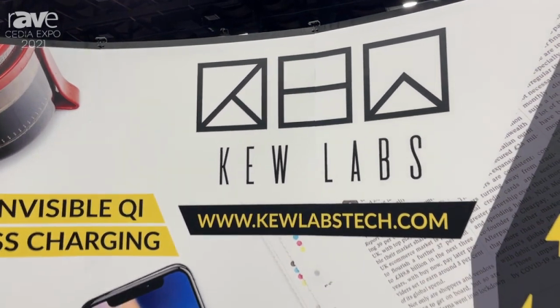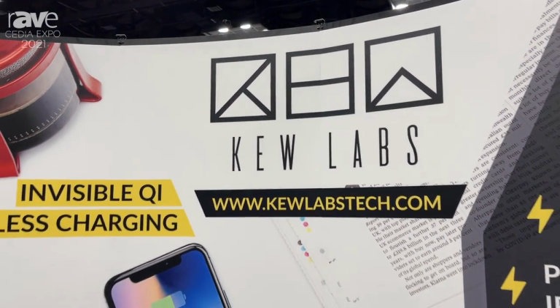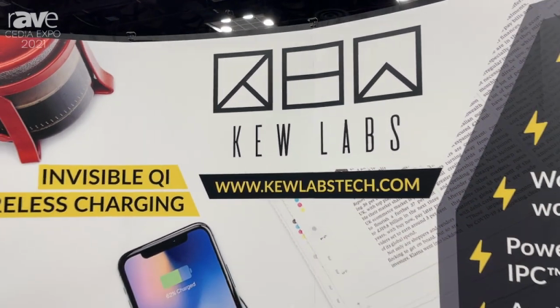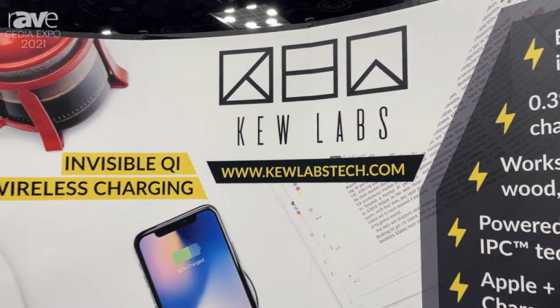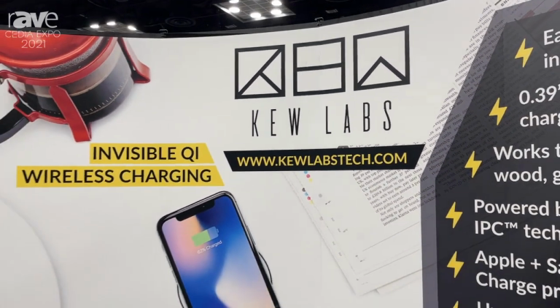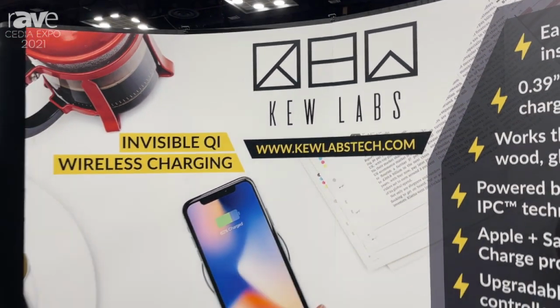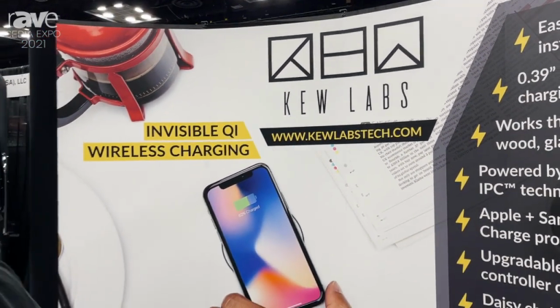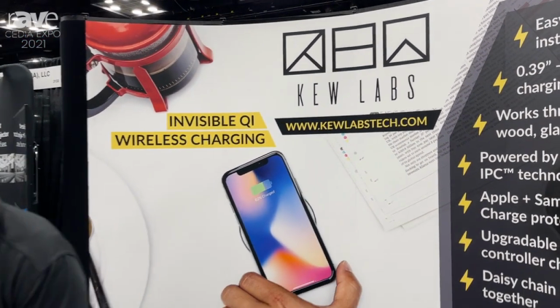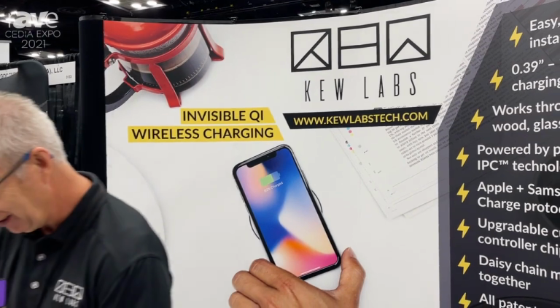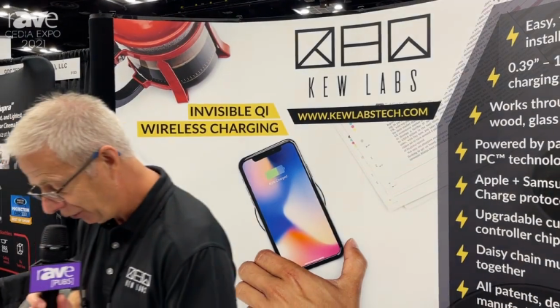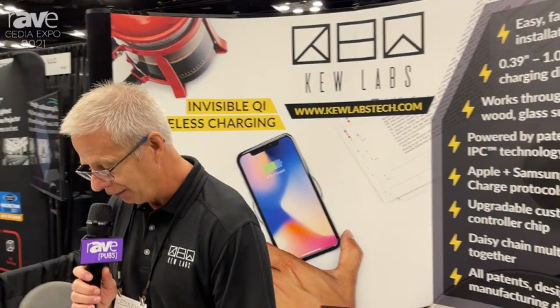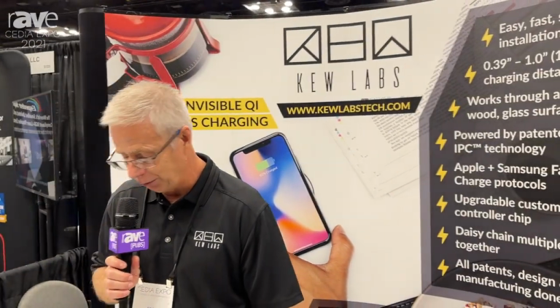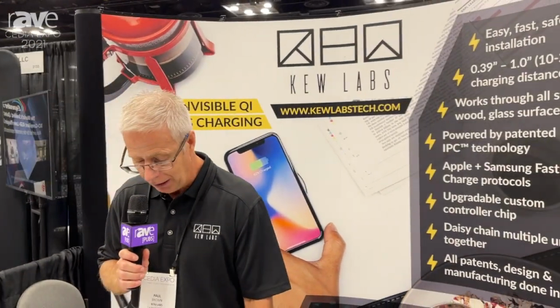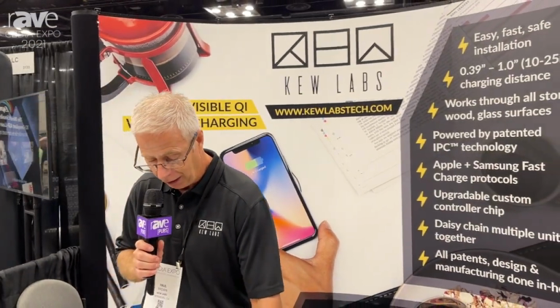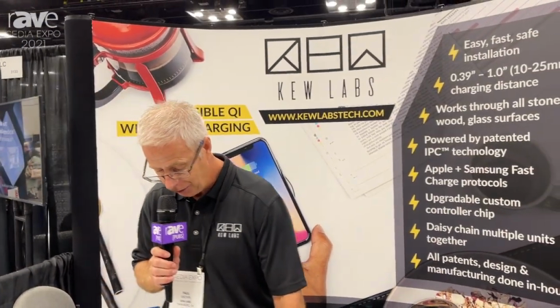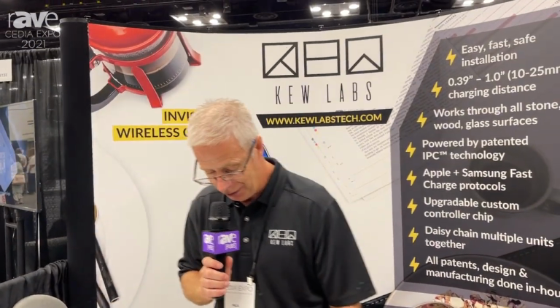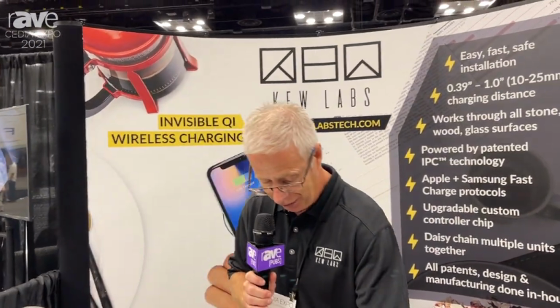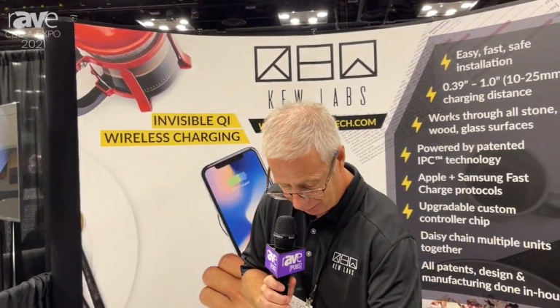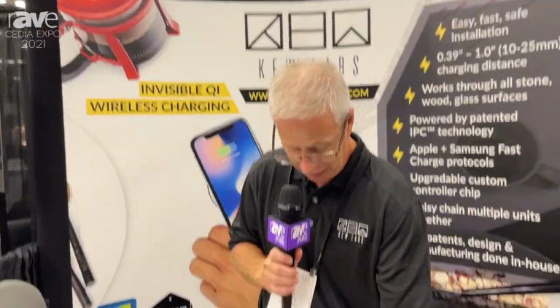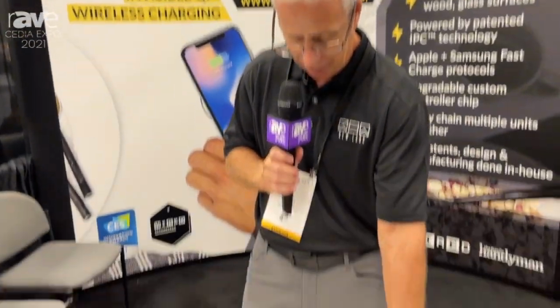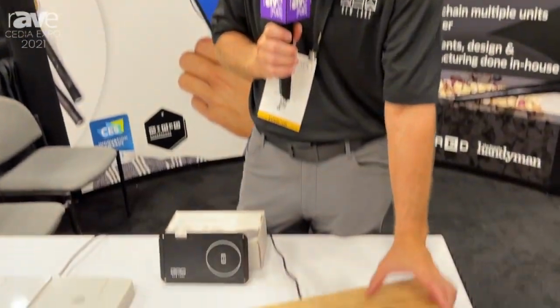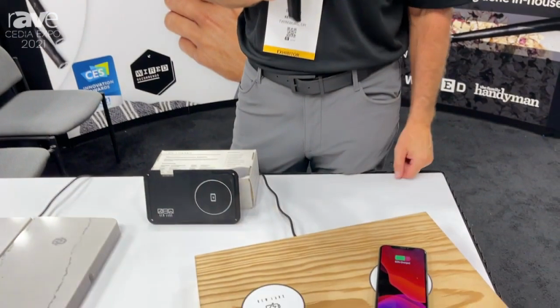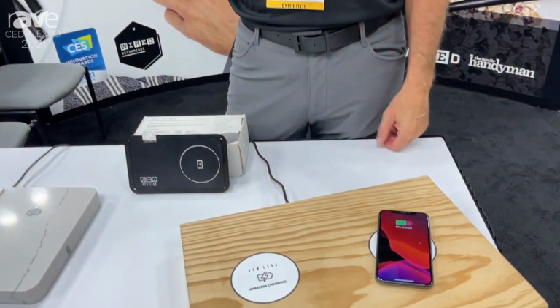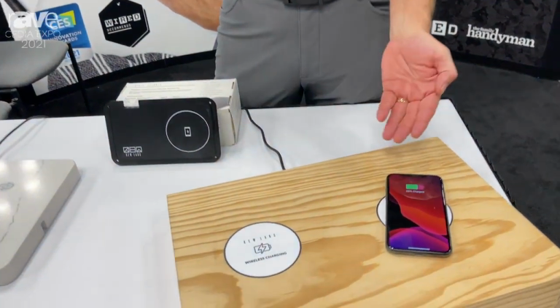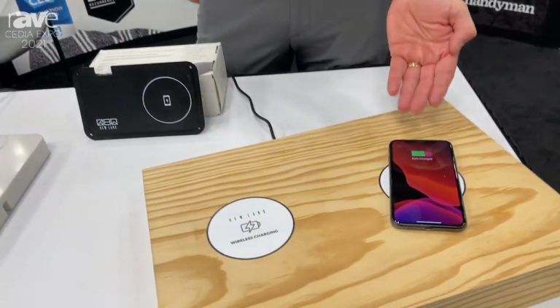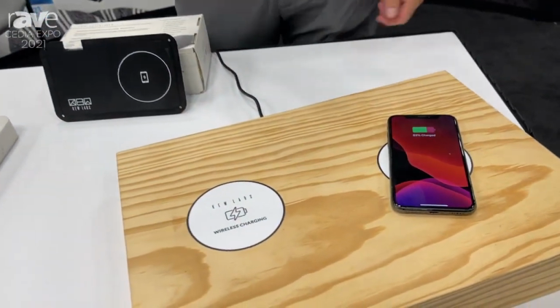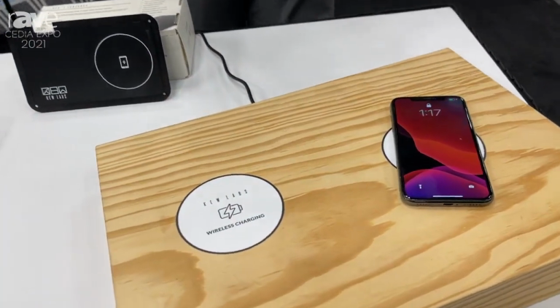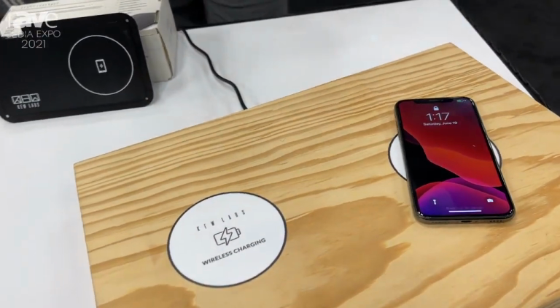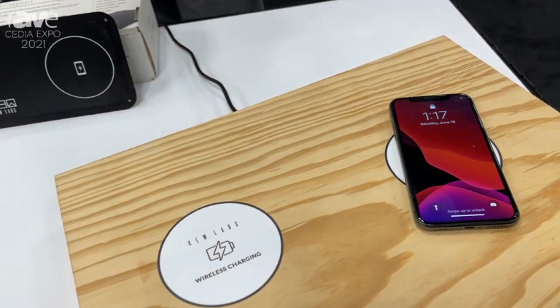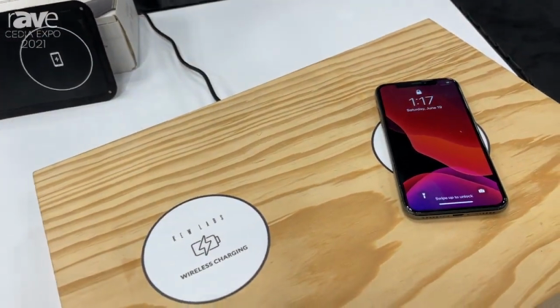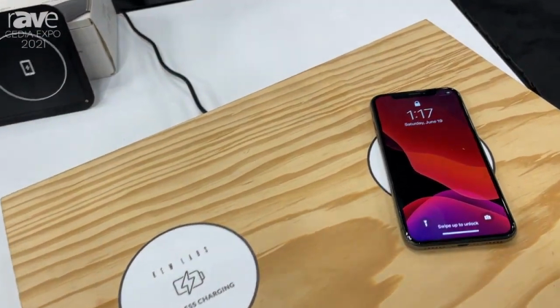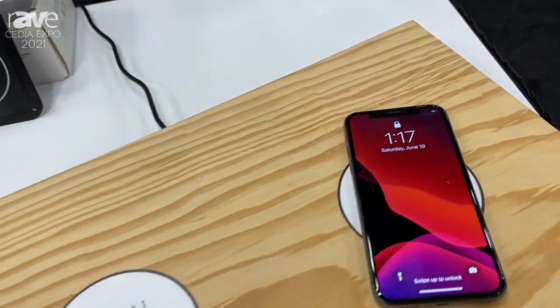We have developed a new wireless charger that is truly invisible. All you have to do is stick your phone on top of the area where the charger is, and you see it charges as soon as you put your phone down.